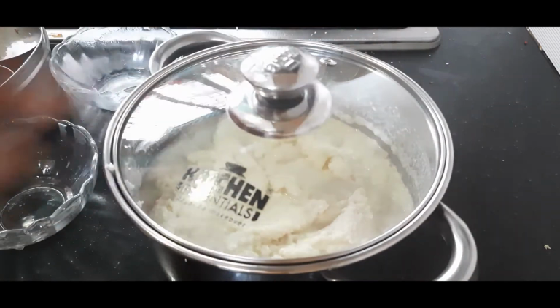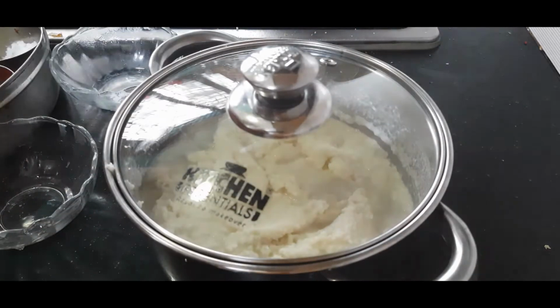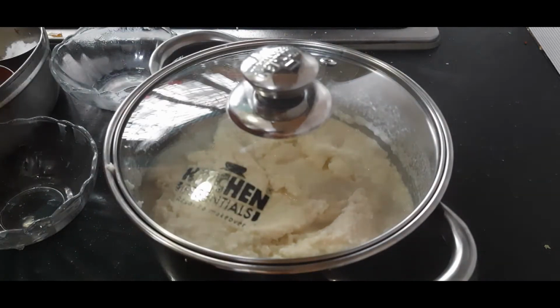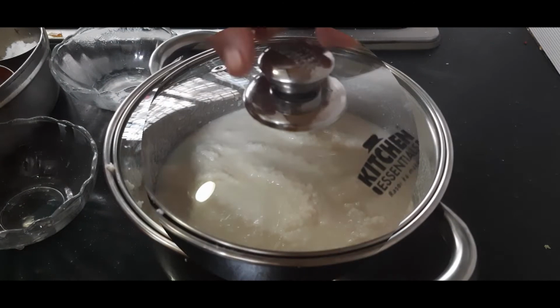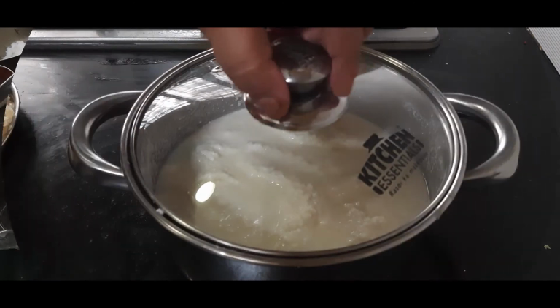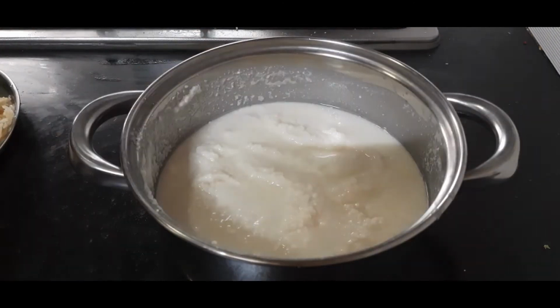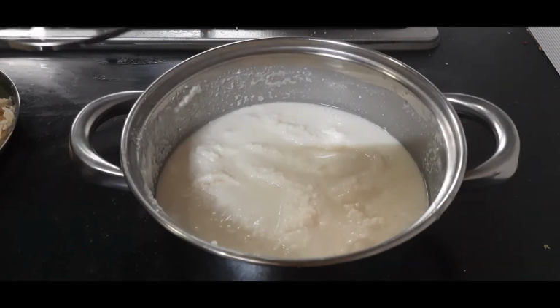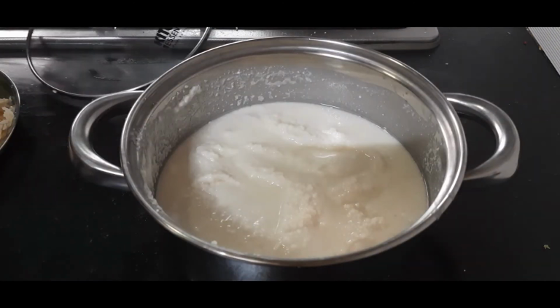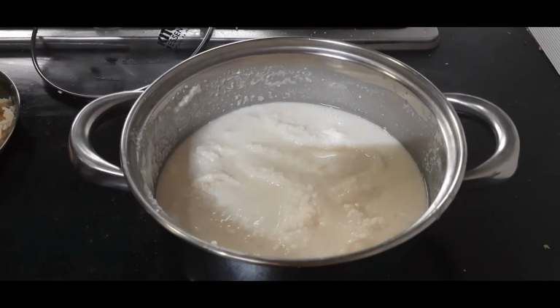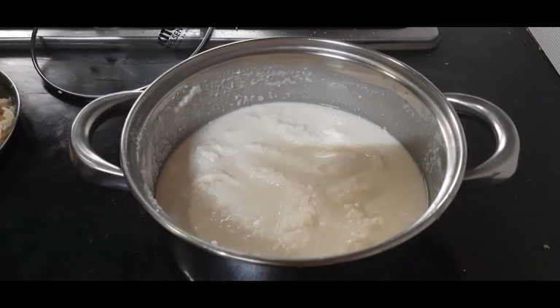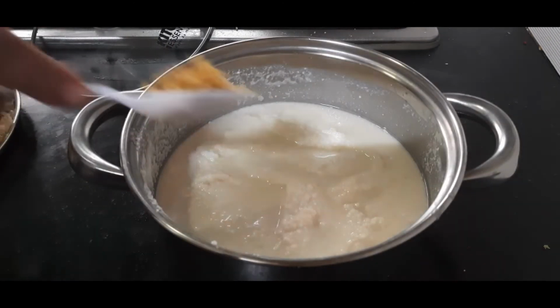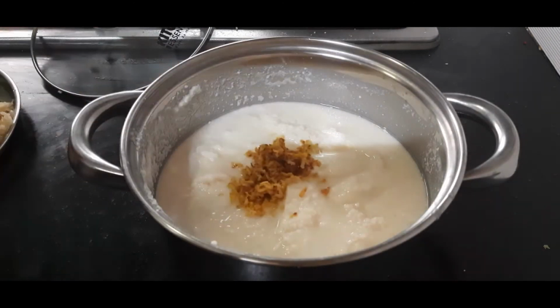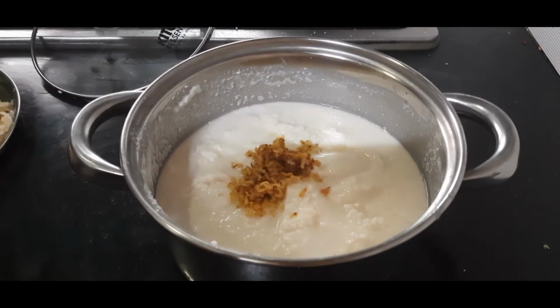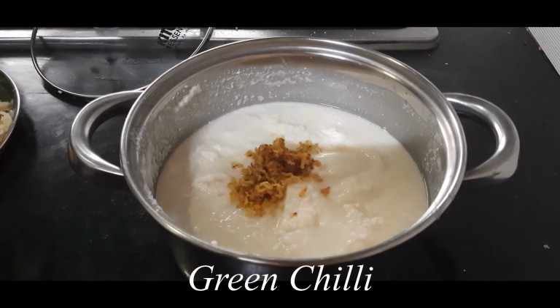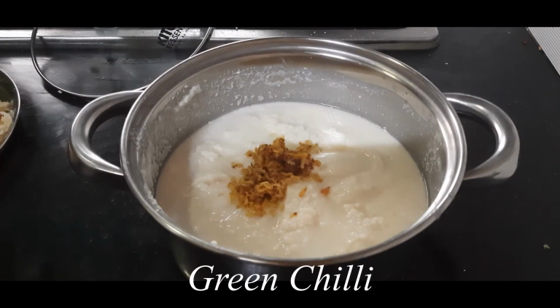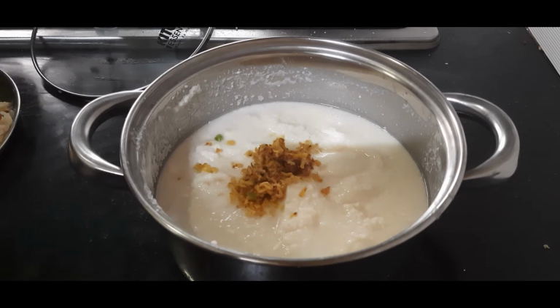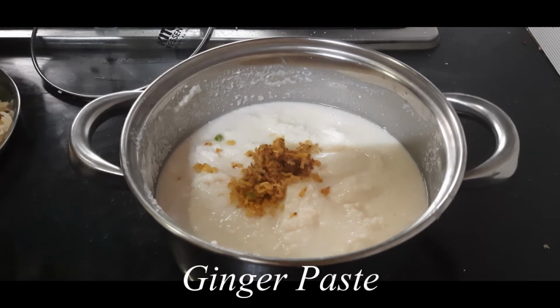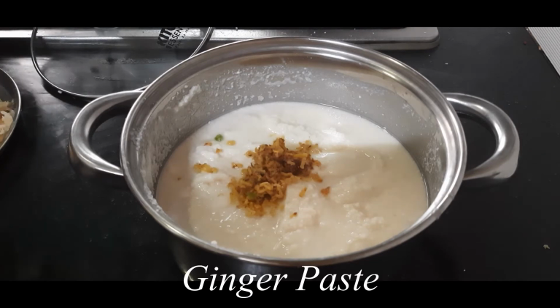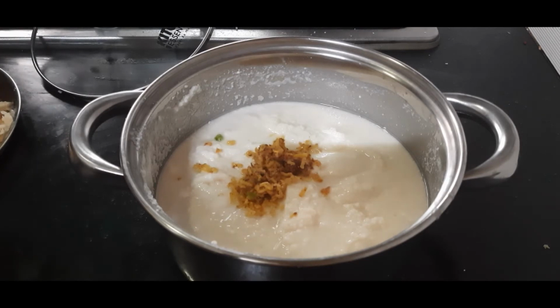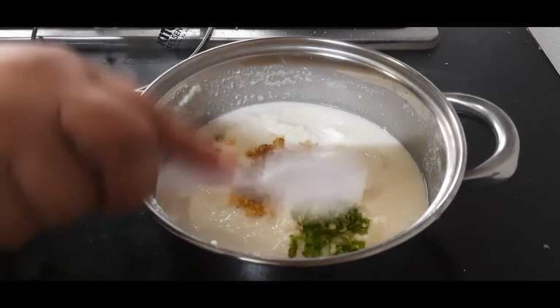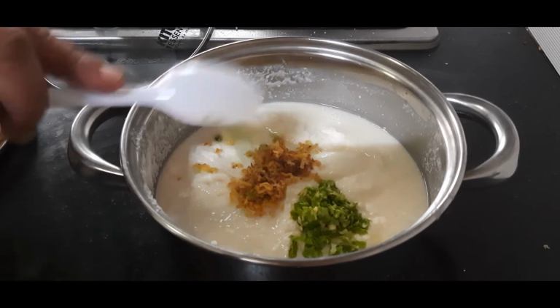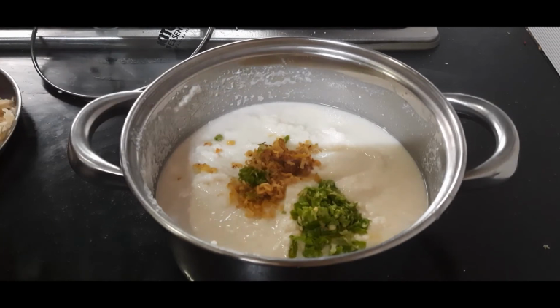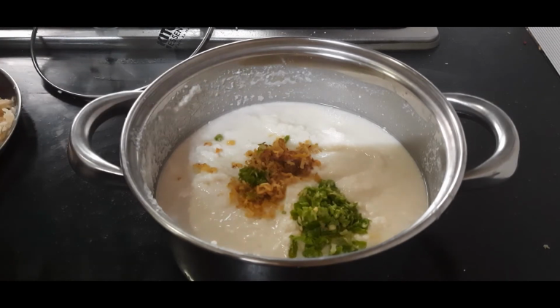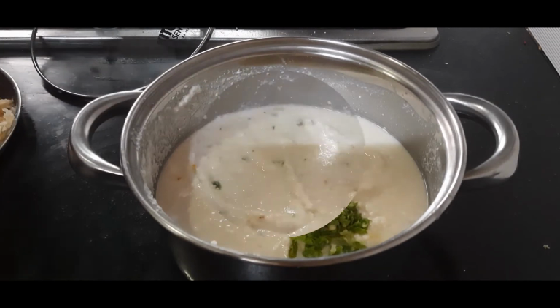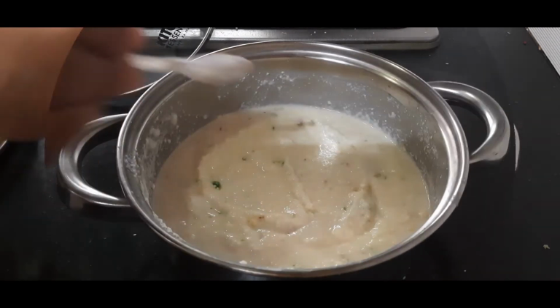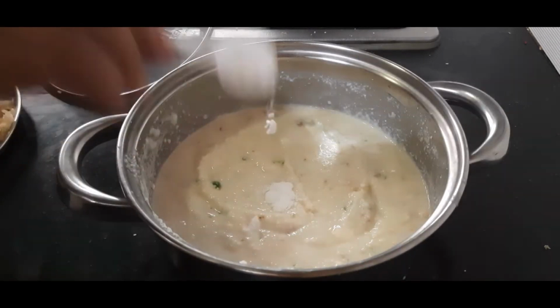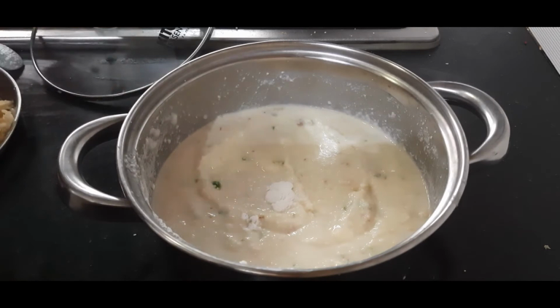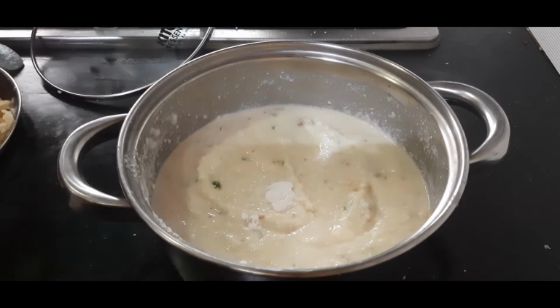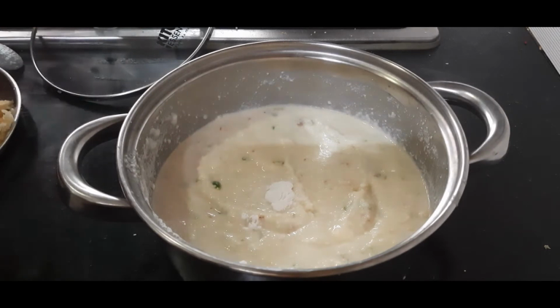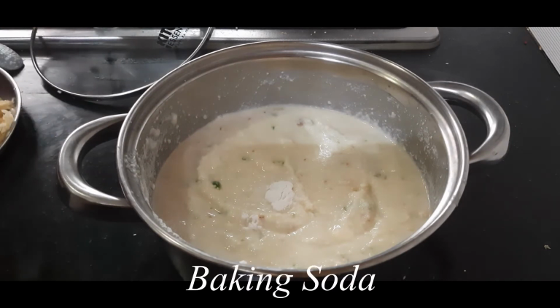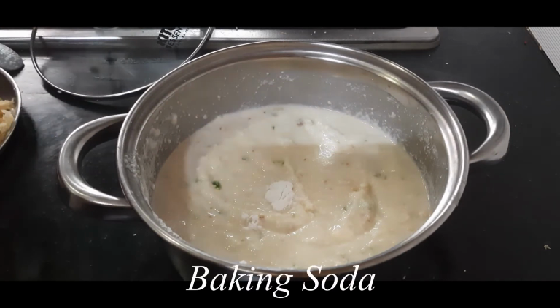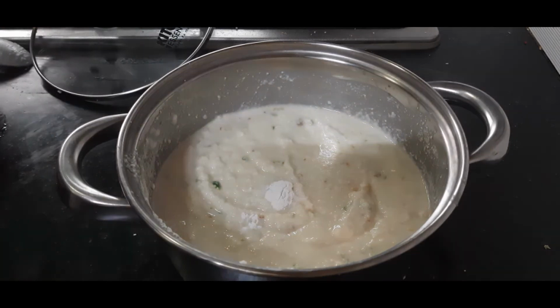I'll cover this and allow it to rest for 10 to 15 minutes. This has rested well, so now I am adding some green chili and ginger paste and giving it a nice mix. I am also adding a pinch of baking soda and mixing that in as well.